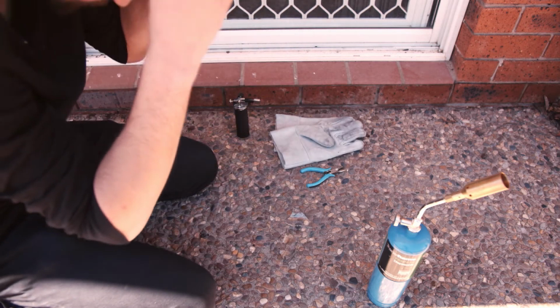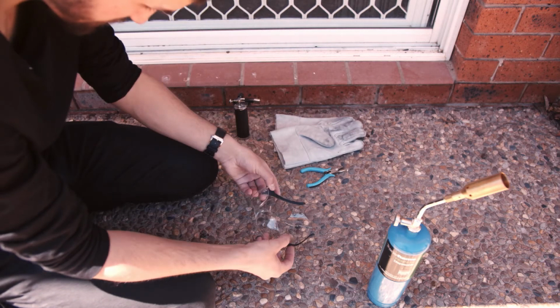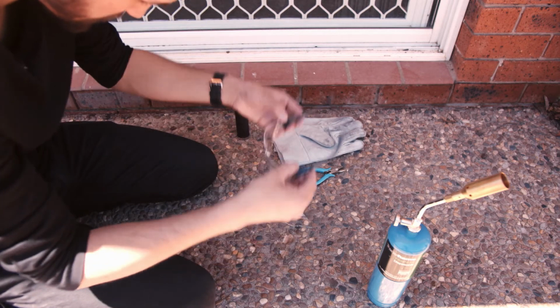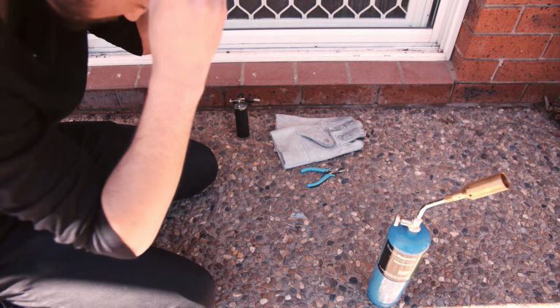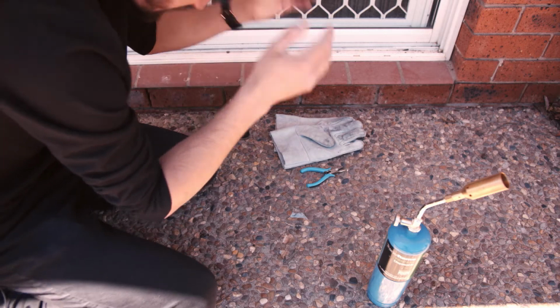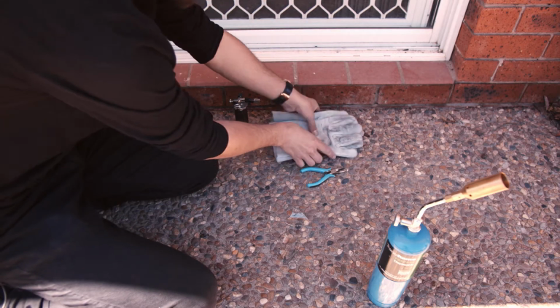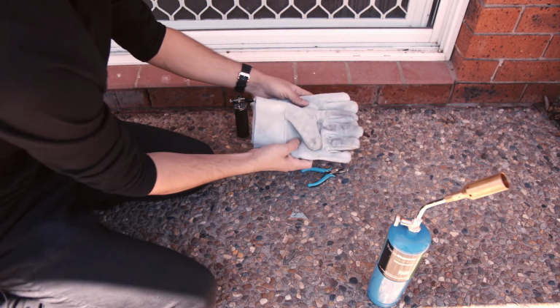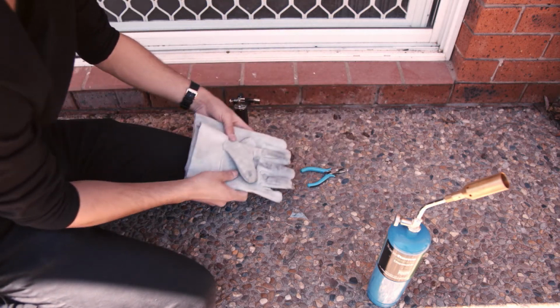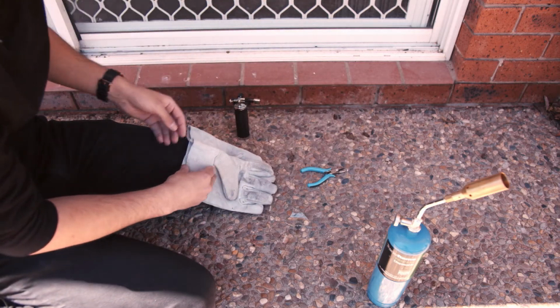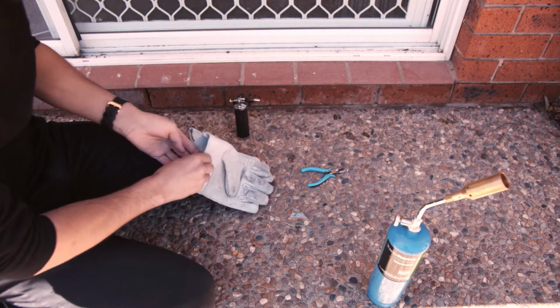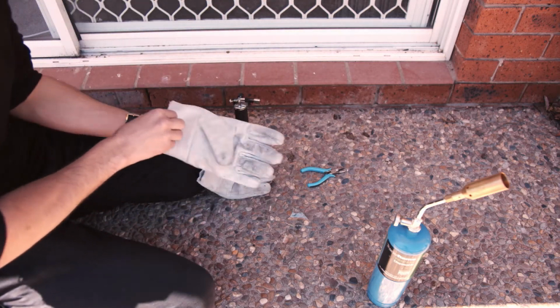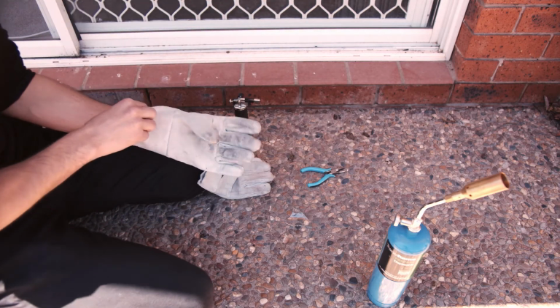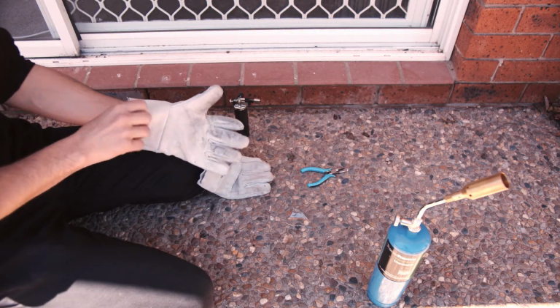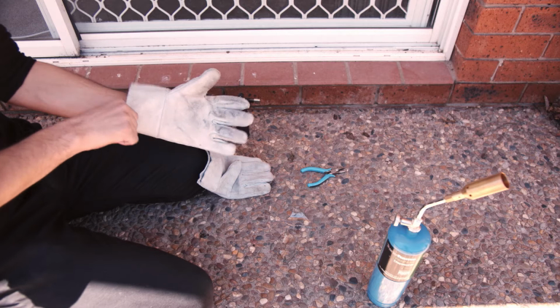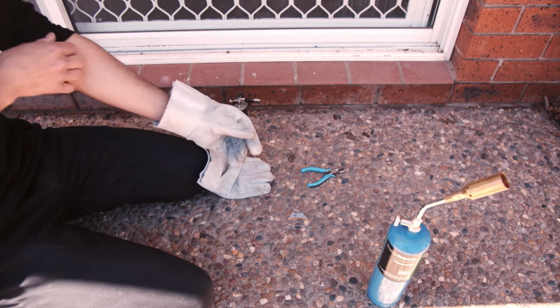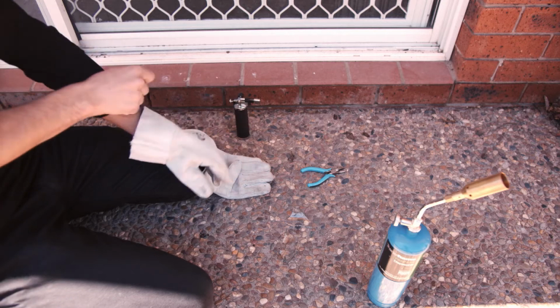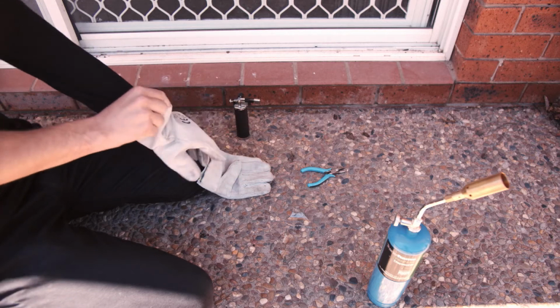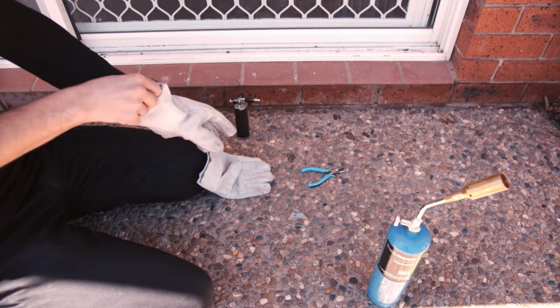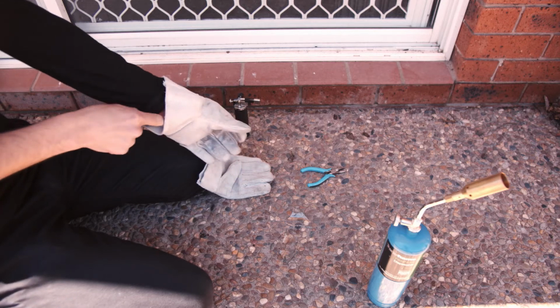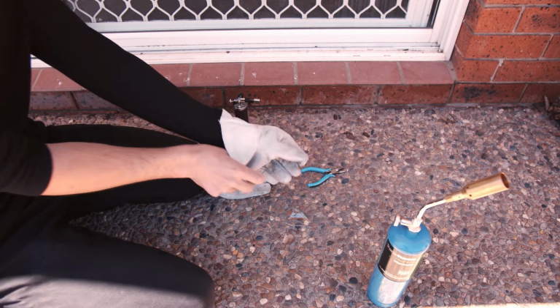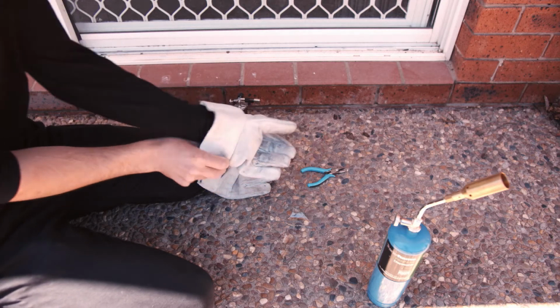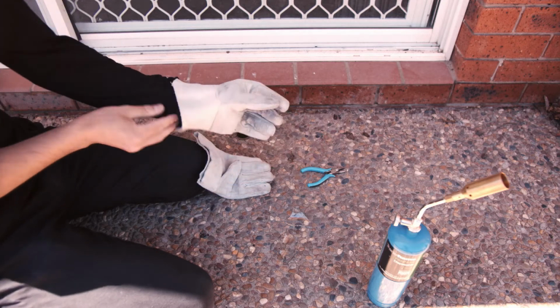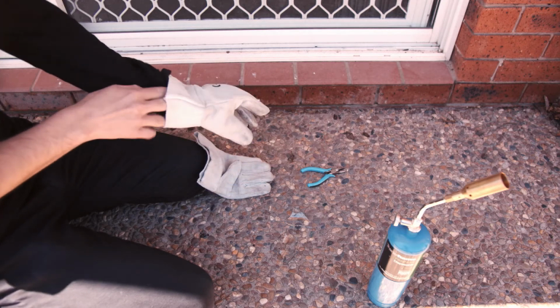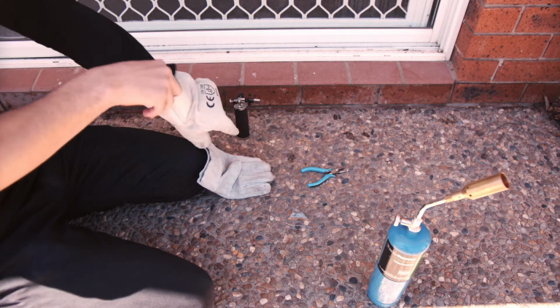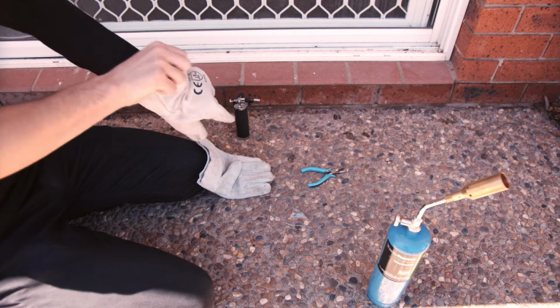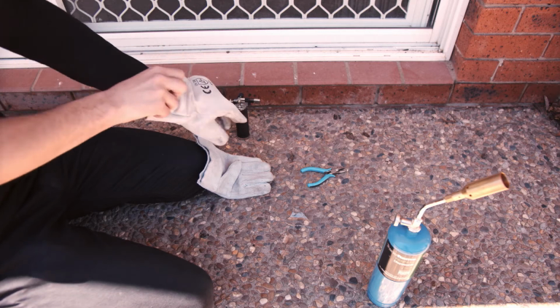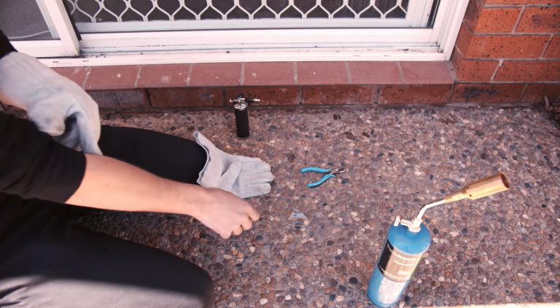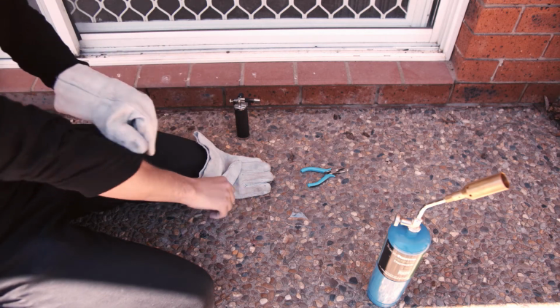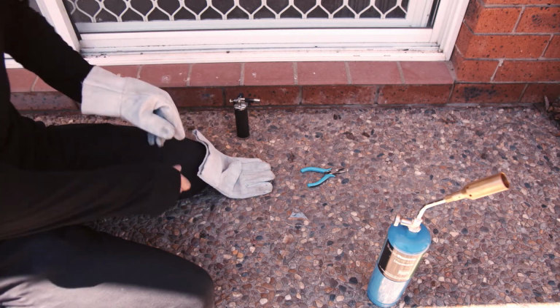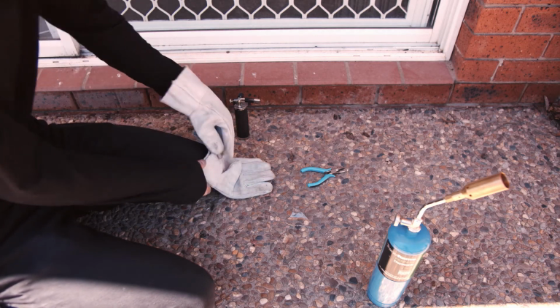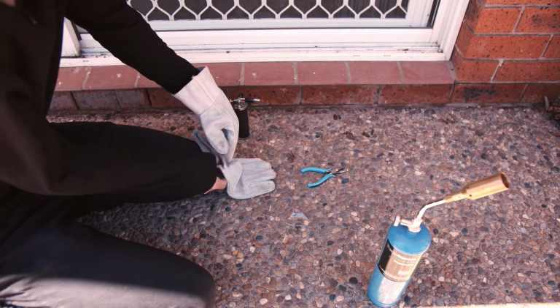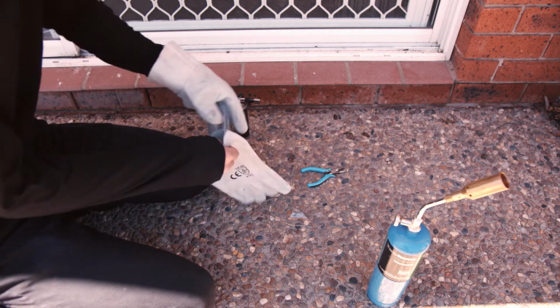So, safety glasses — I've got some of these to protect me from the heat and if the glass were to shatter. Also I'm going to pull down my sleeves just as extra protection.